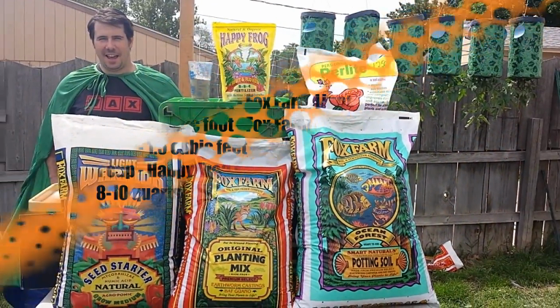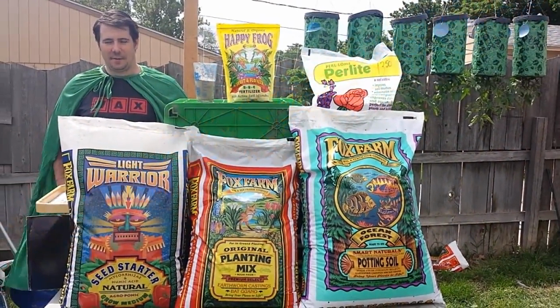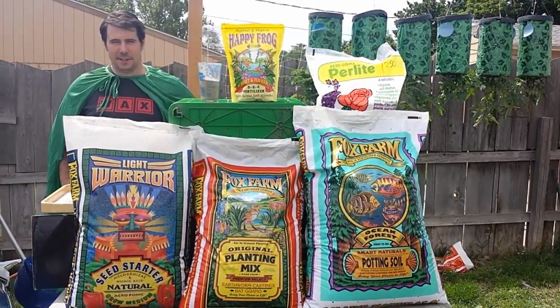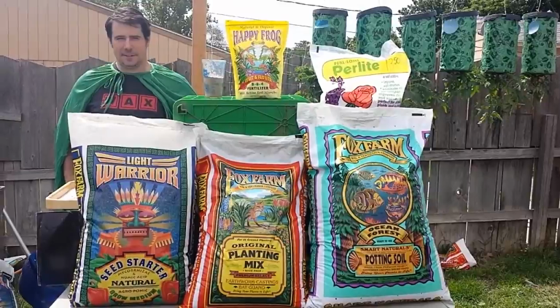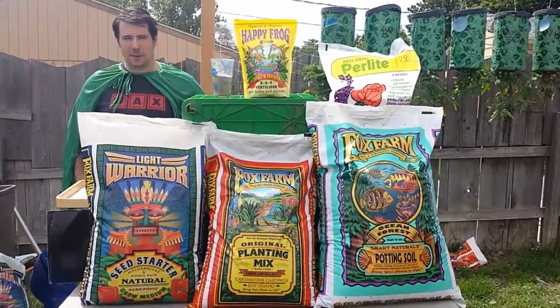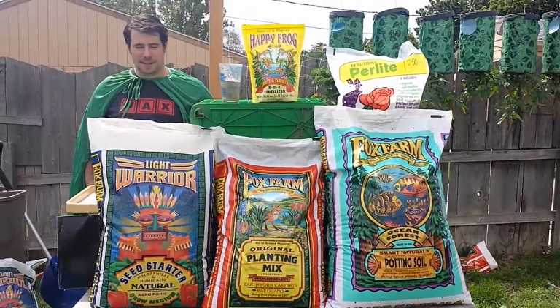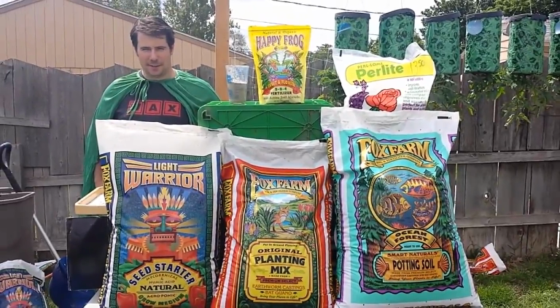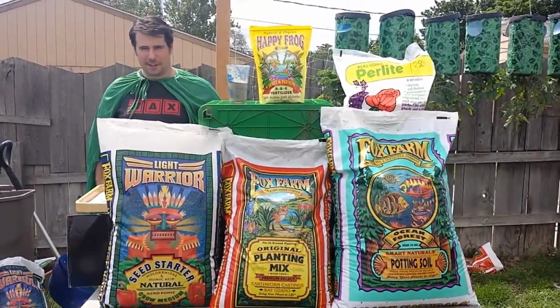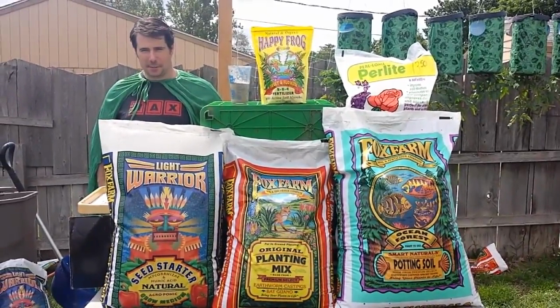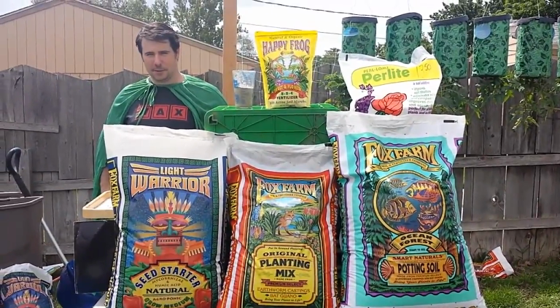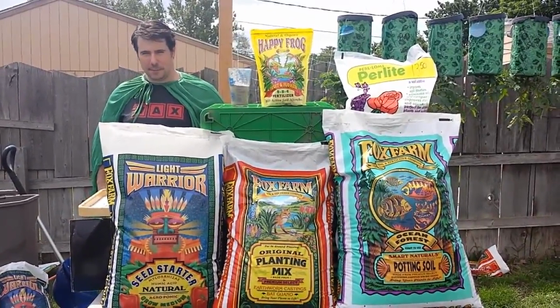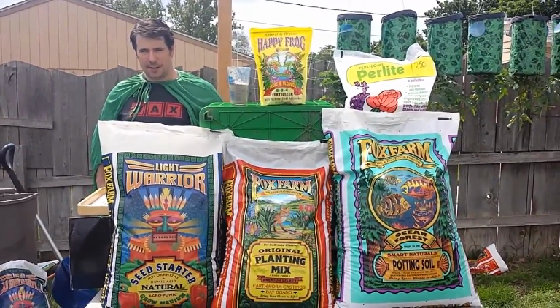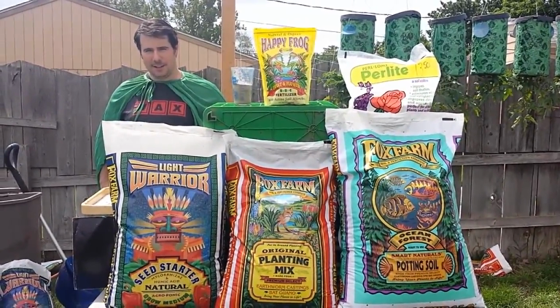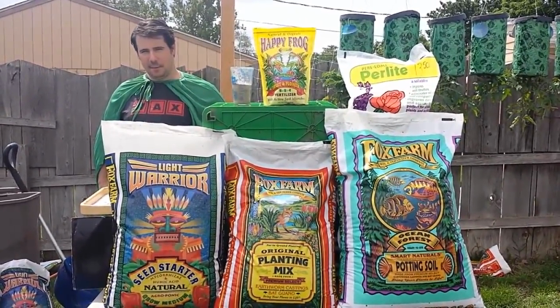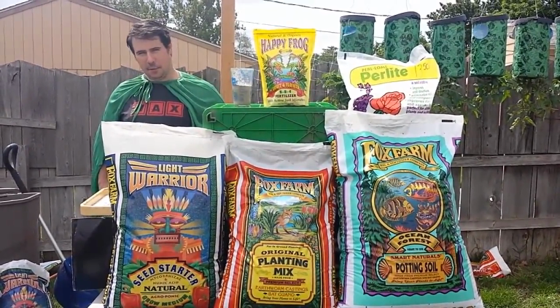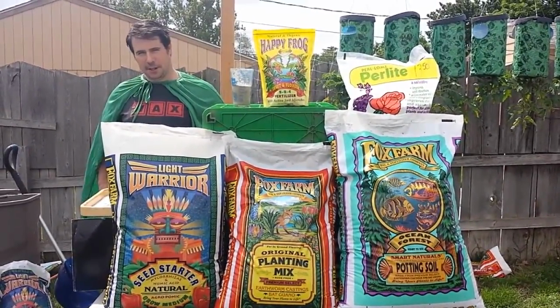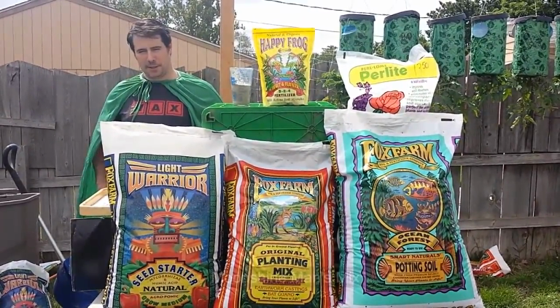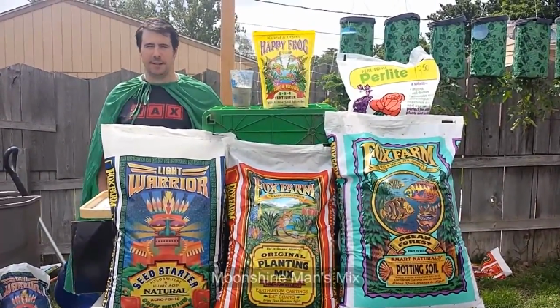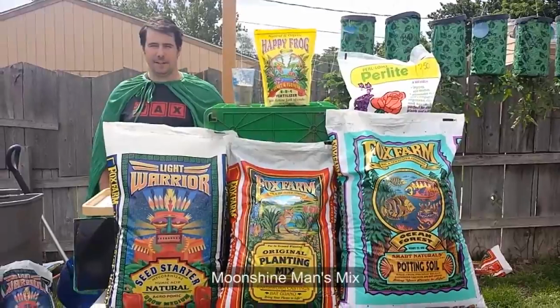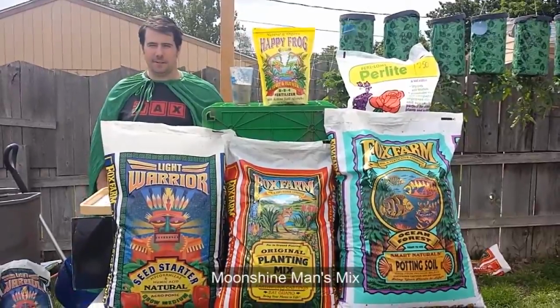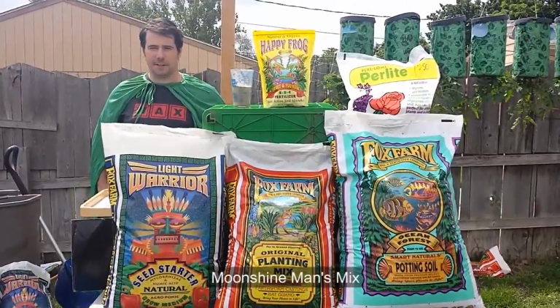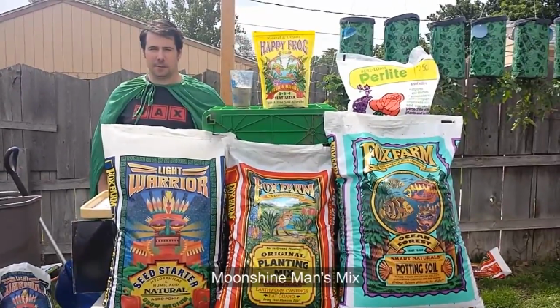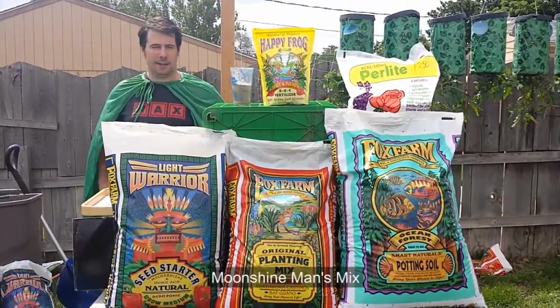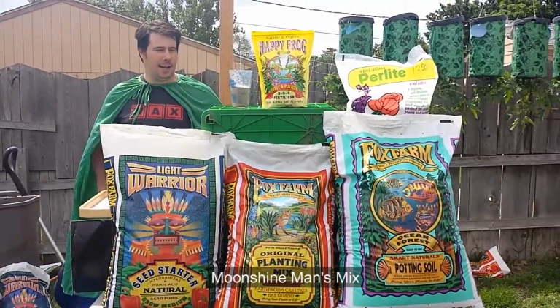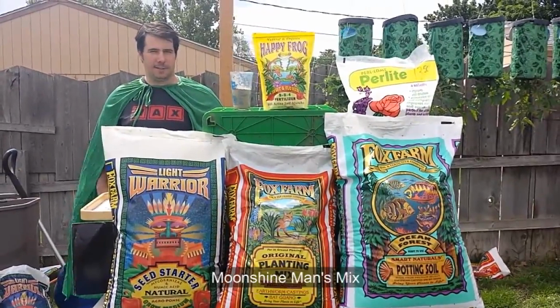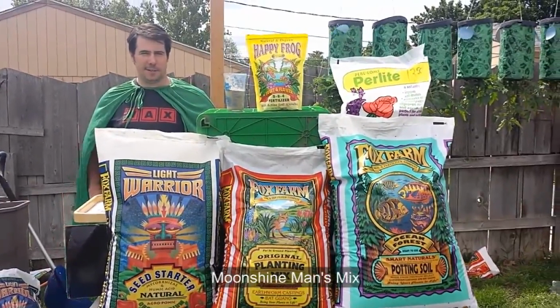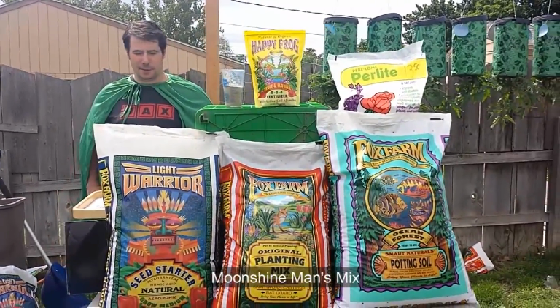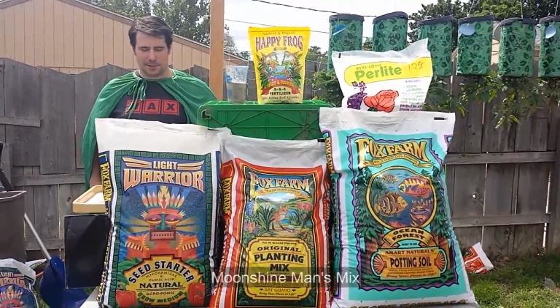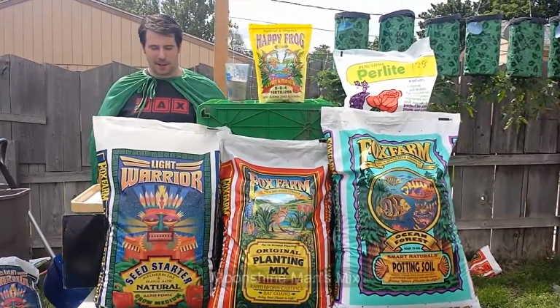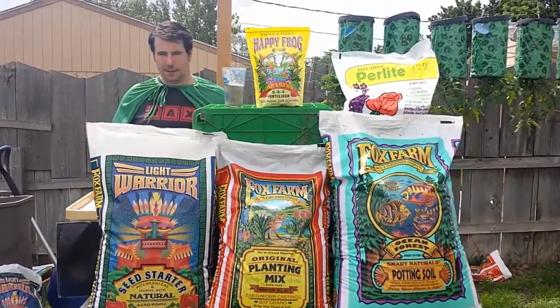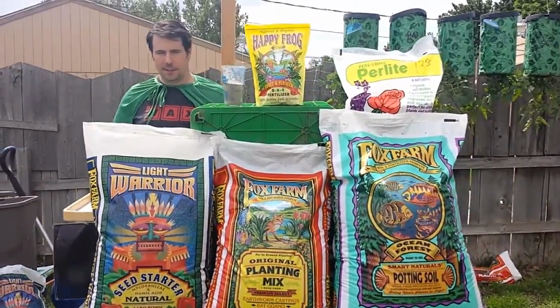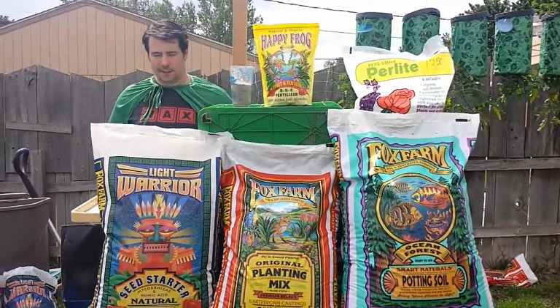Hey, what's up? It's Super Weed Man here with another super soil recipe. Today I'm making Moonshine Mix and it's an all Fox Farm blend and it's super simple. It's only five ingredients.